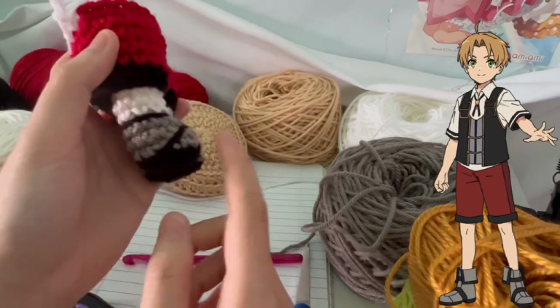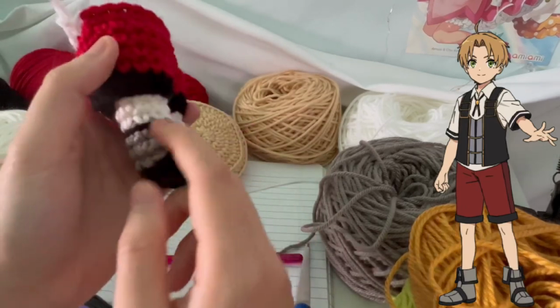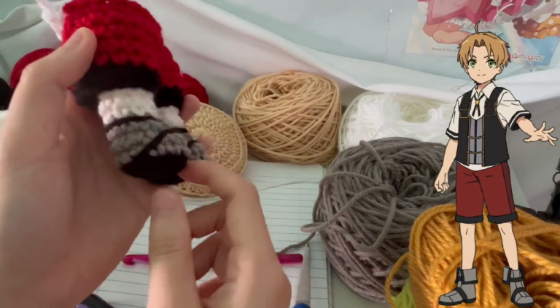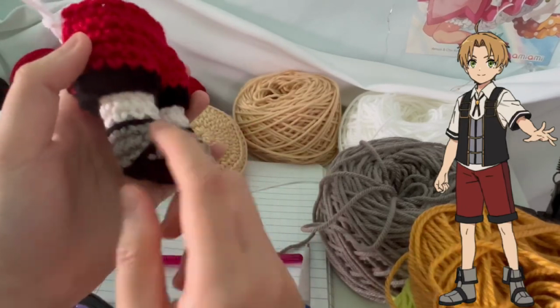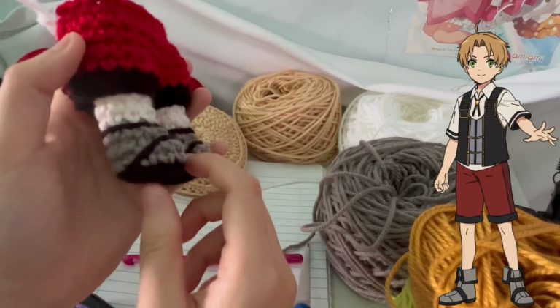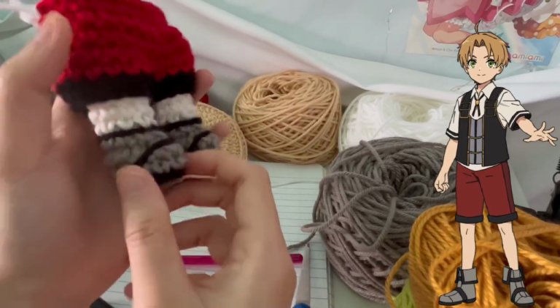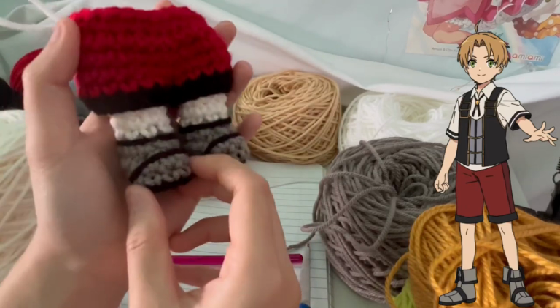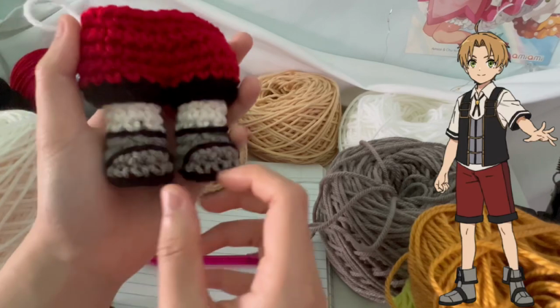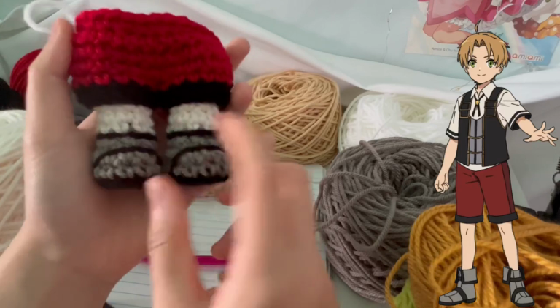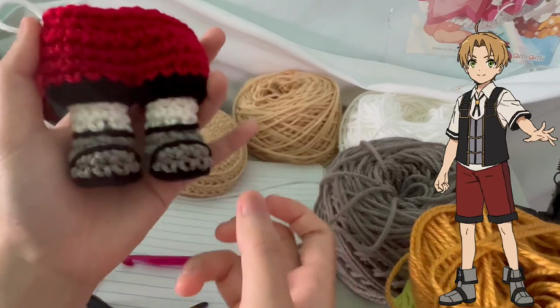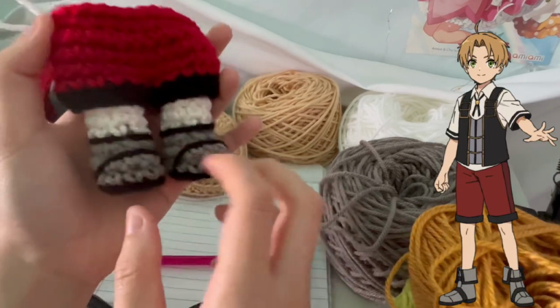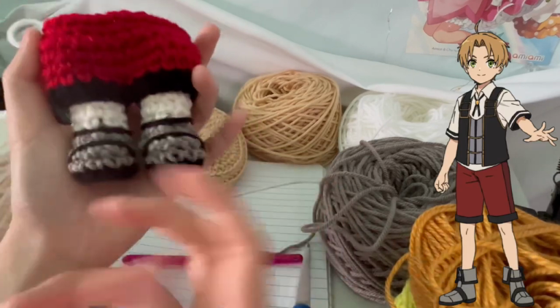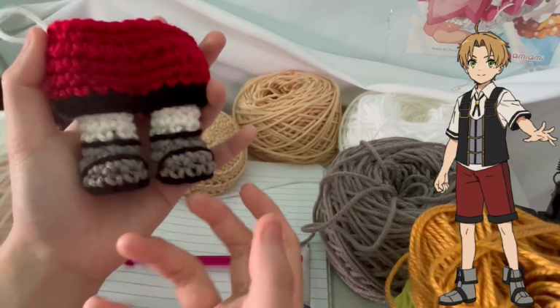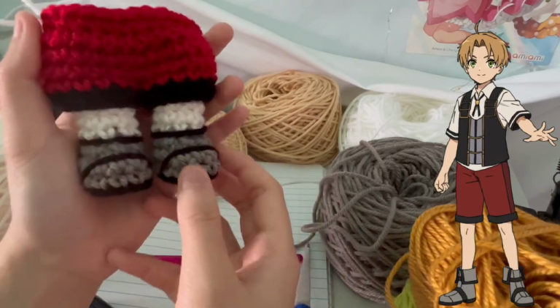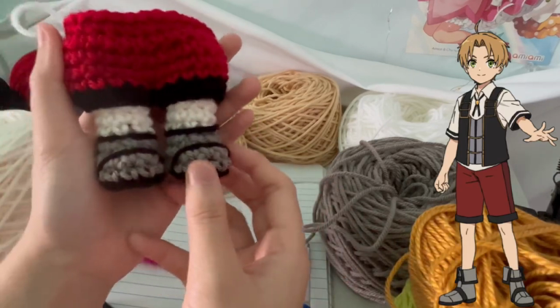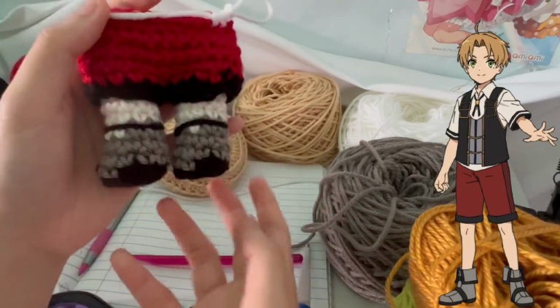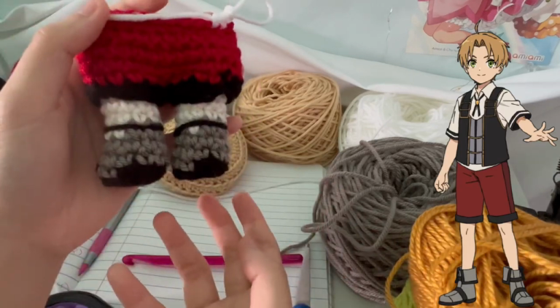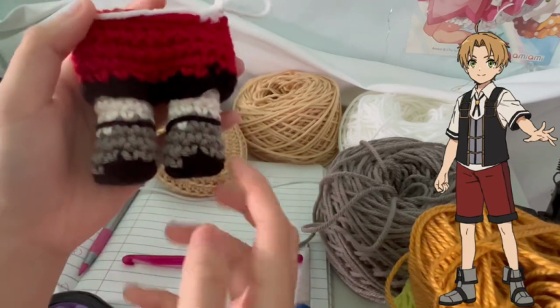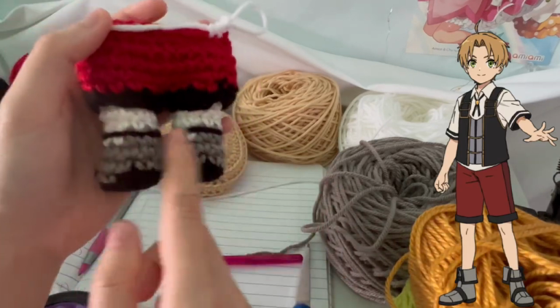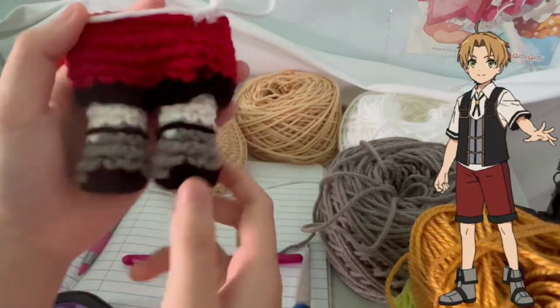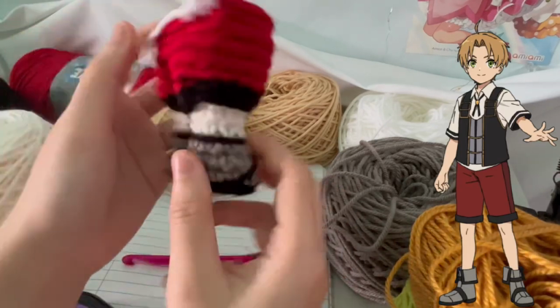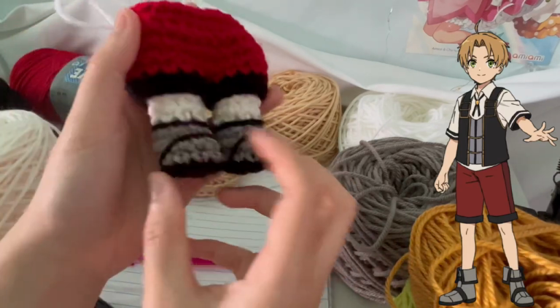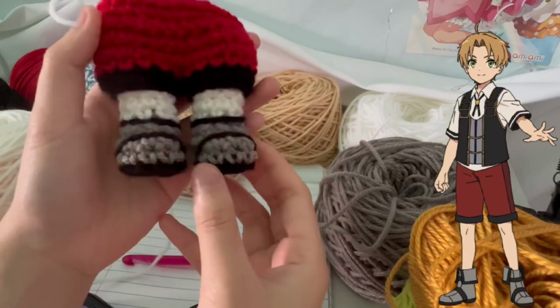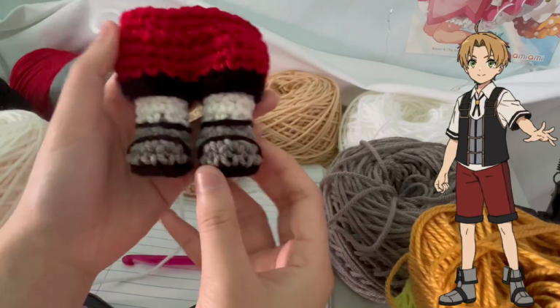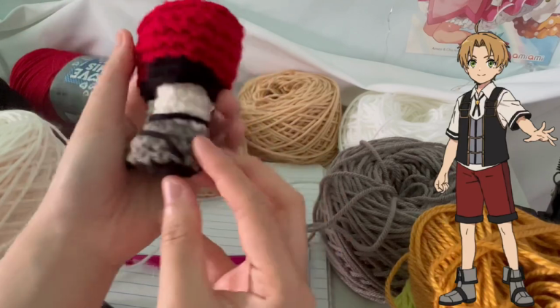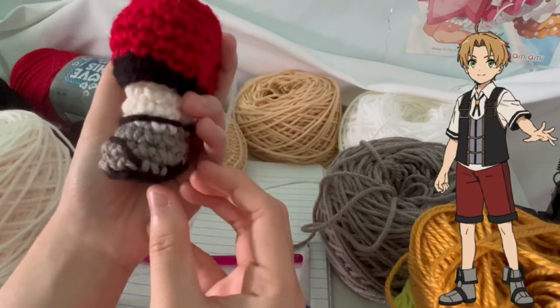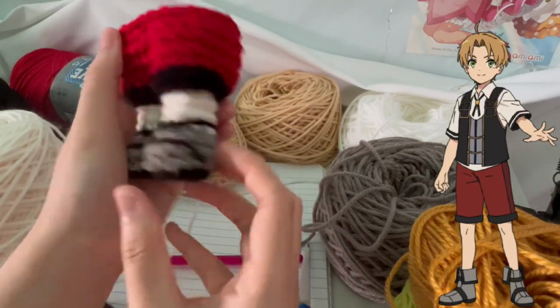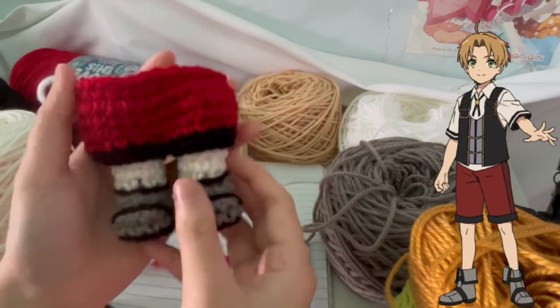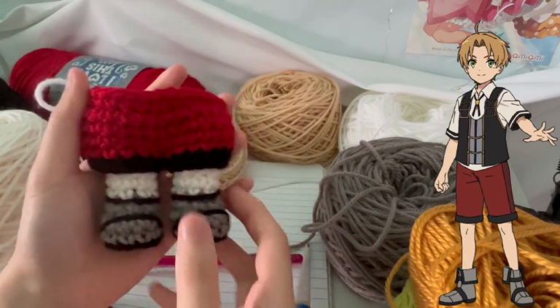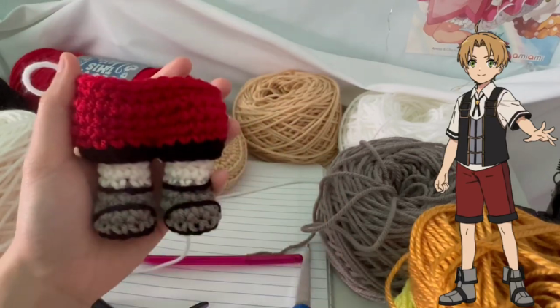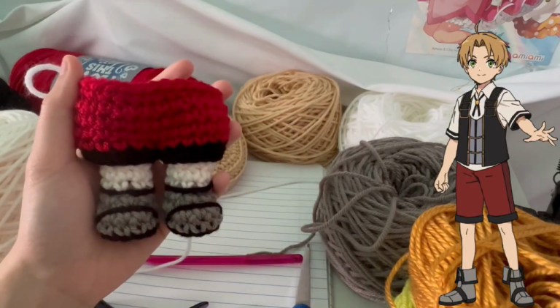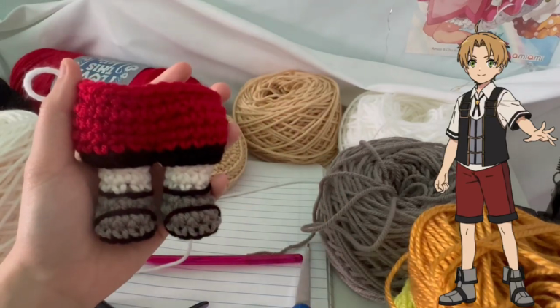I just sewed on these details of the shoes, like the lace part, except I simplified it. That's what that looks like. Be back with the next update.